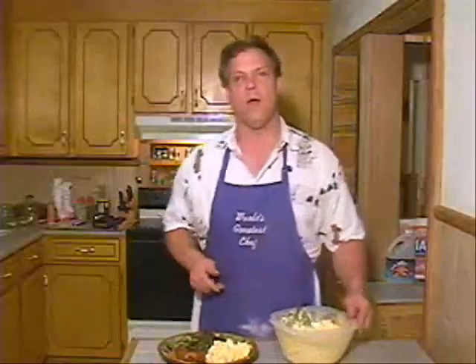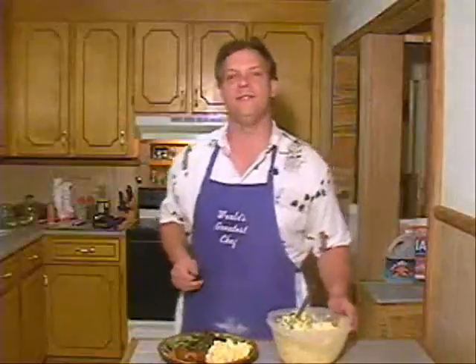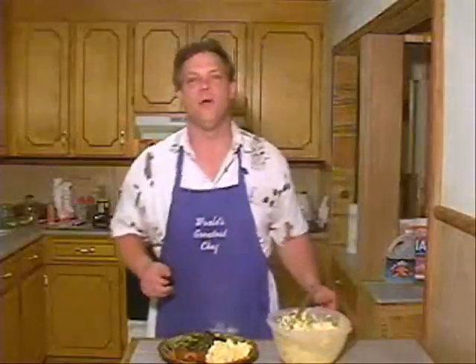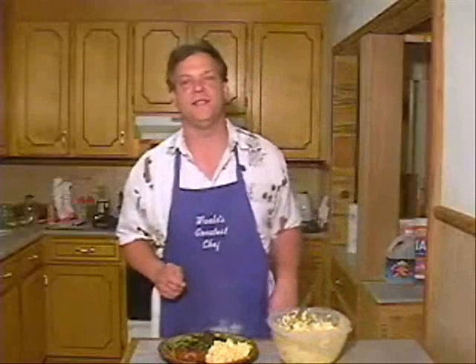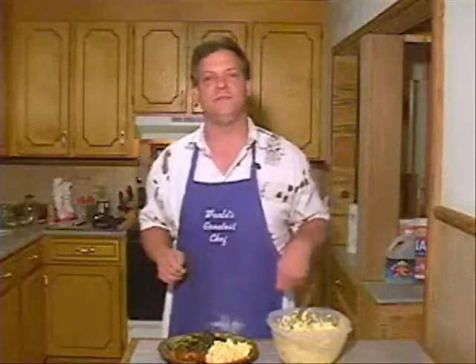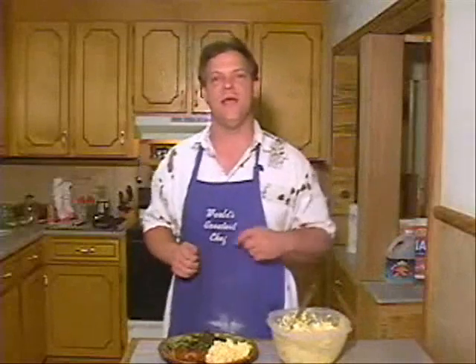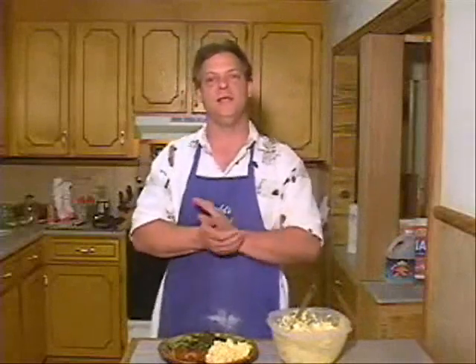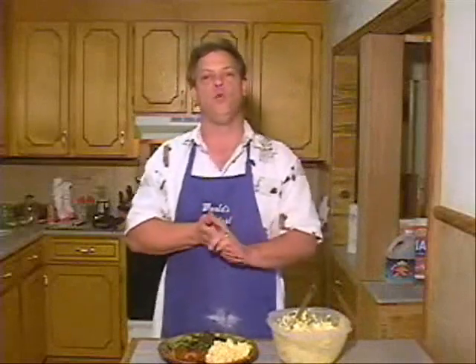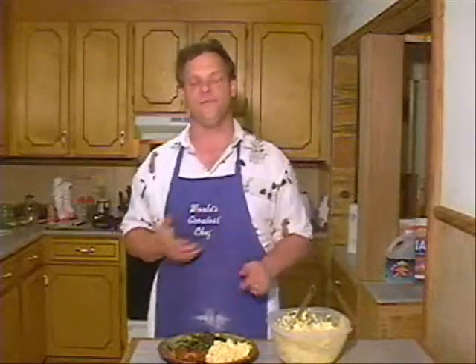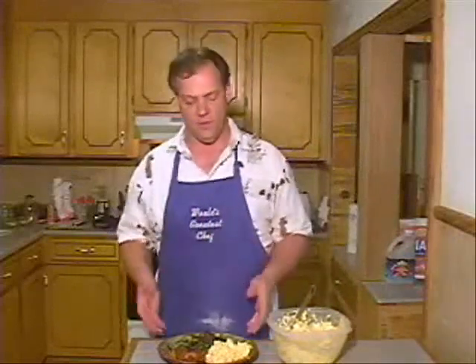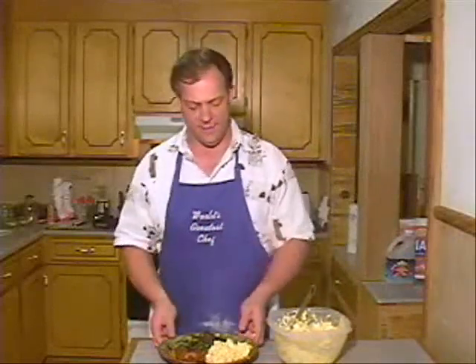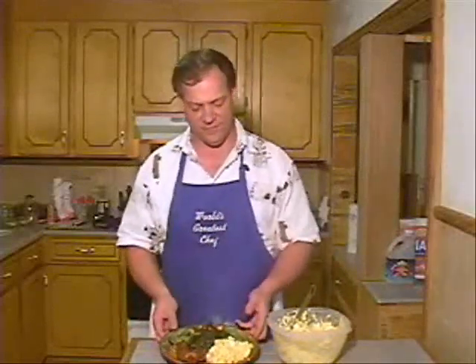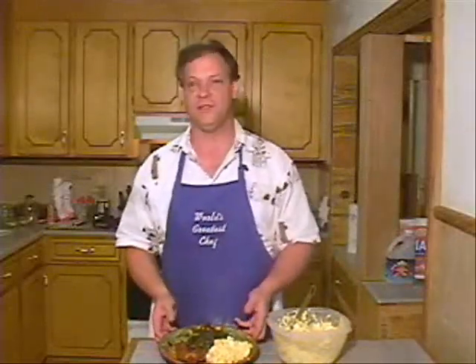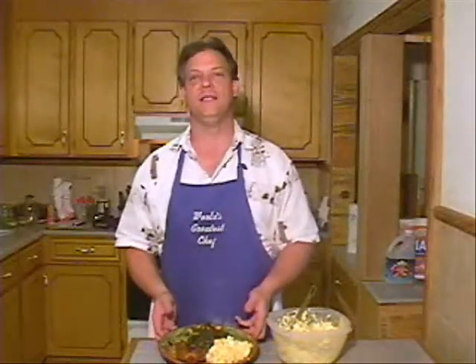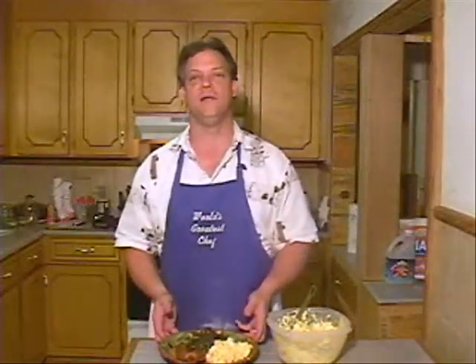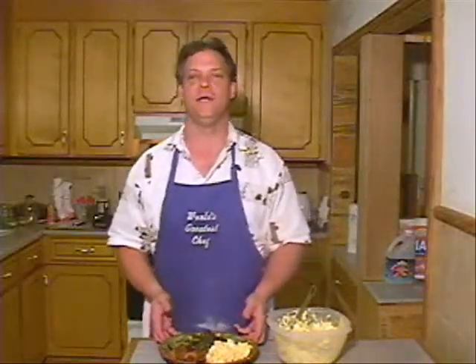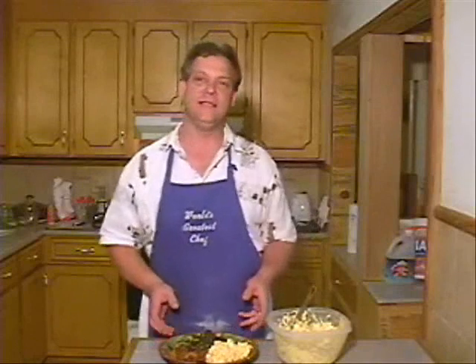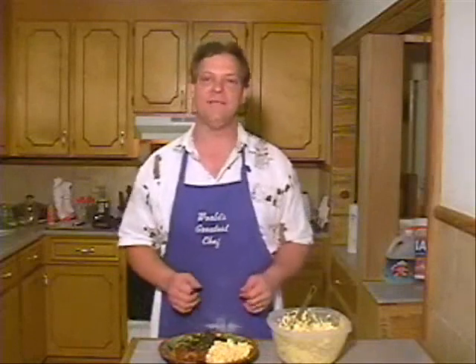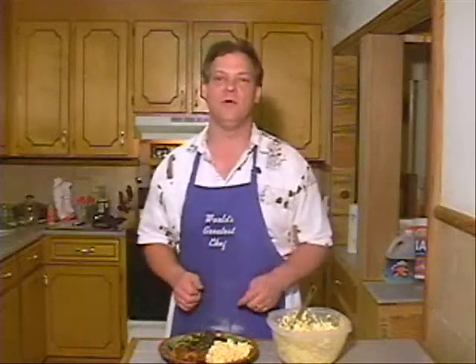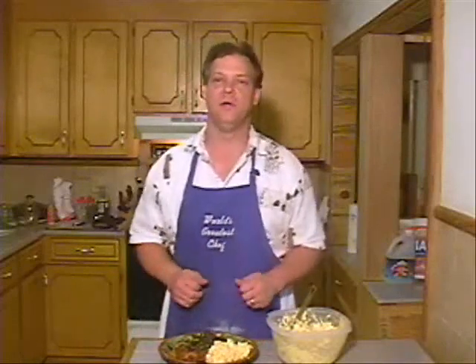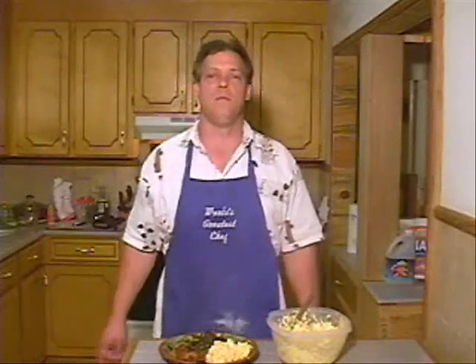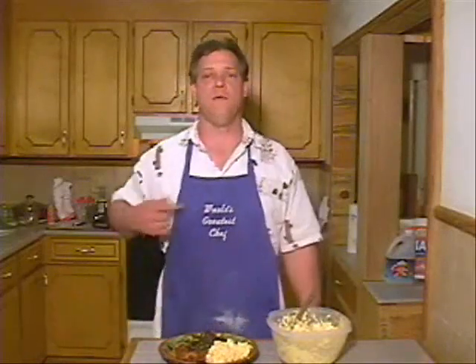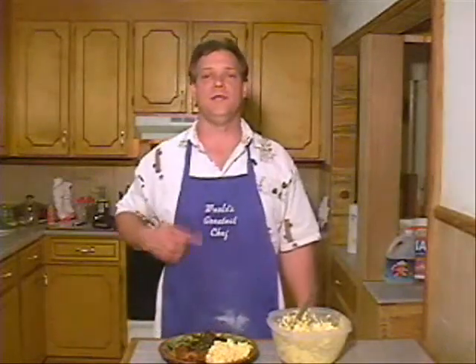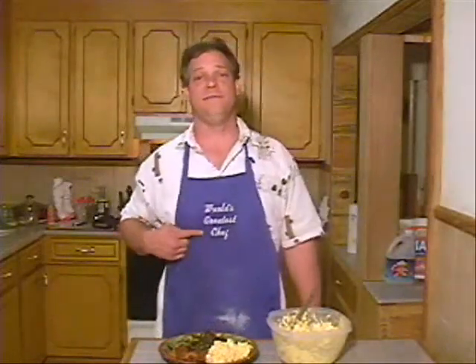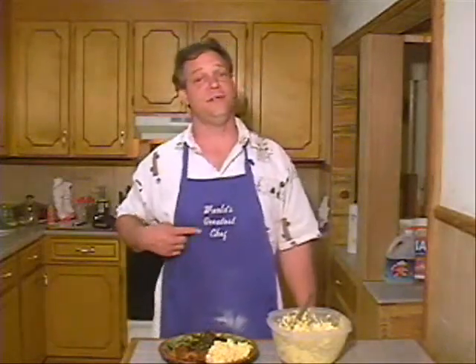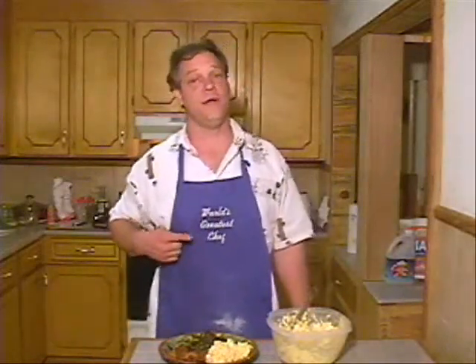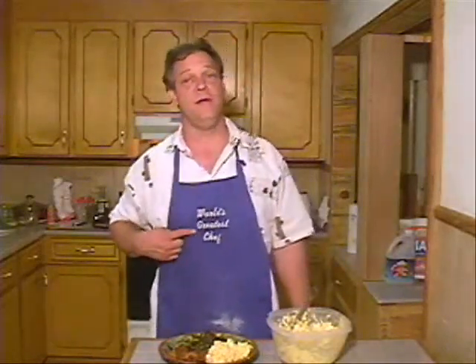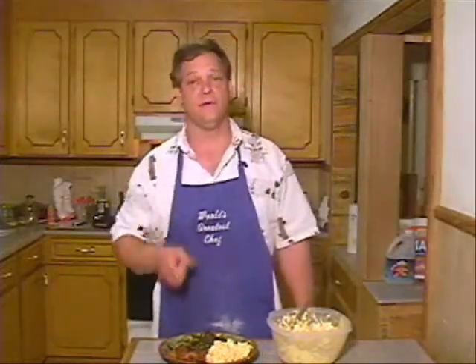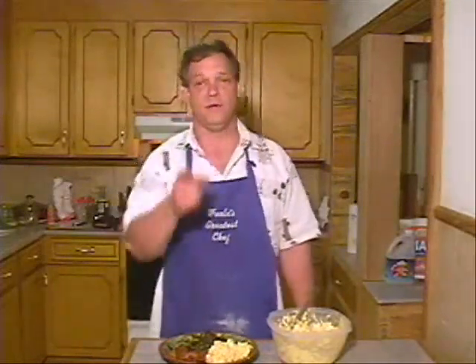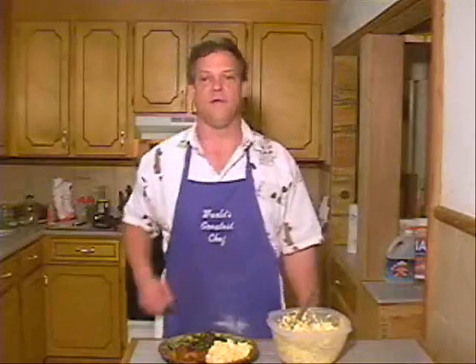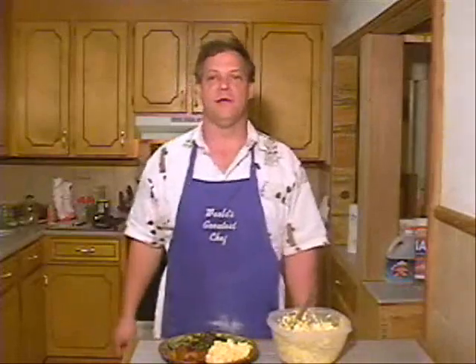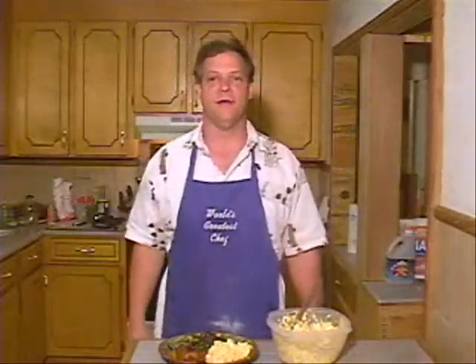Alright, today we cooked potato salad and some deviled eggs — it's wonderful. We're going to have the fried chicken, some collard greens, potato salad, and that's going to be good. Remember, I'm the world's greatest chef — says so right here on my apron. Y'all have a great day. Thanks.